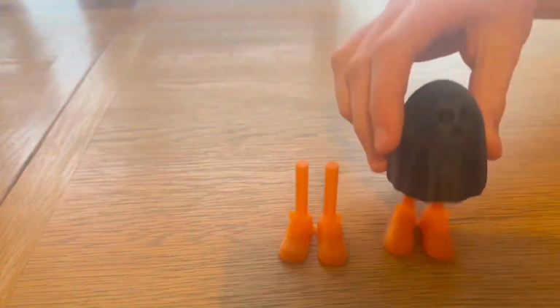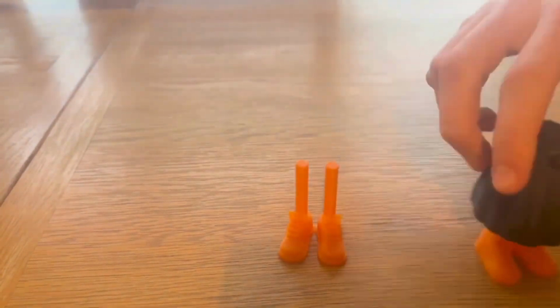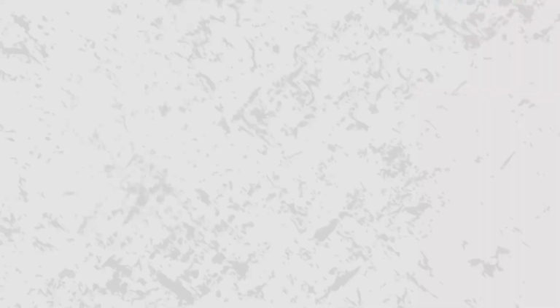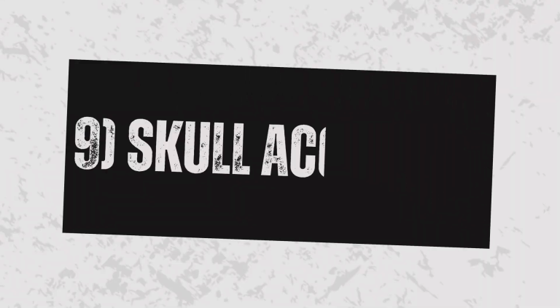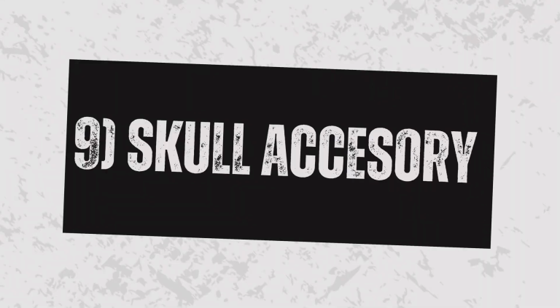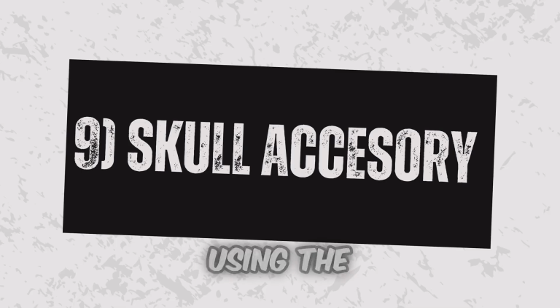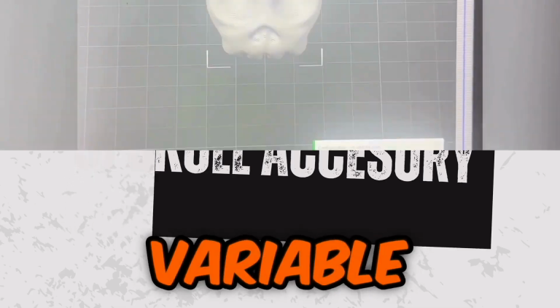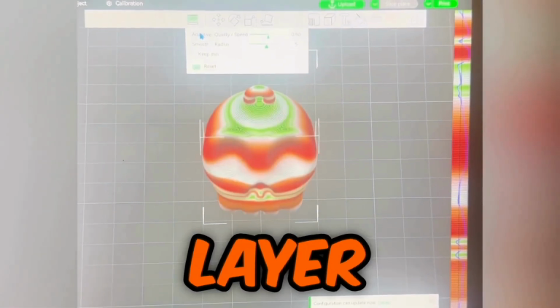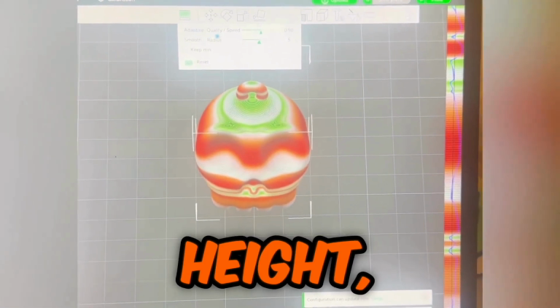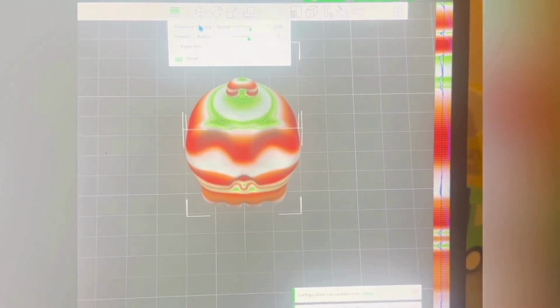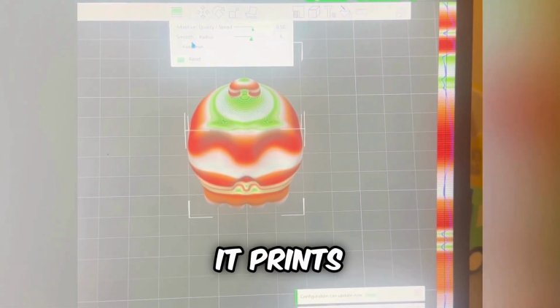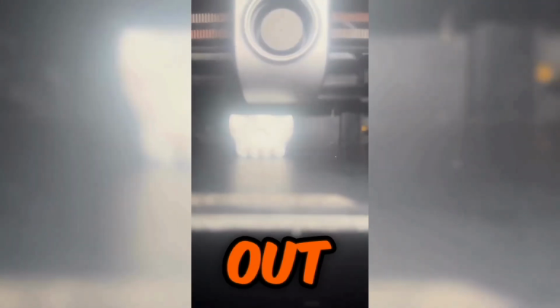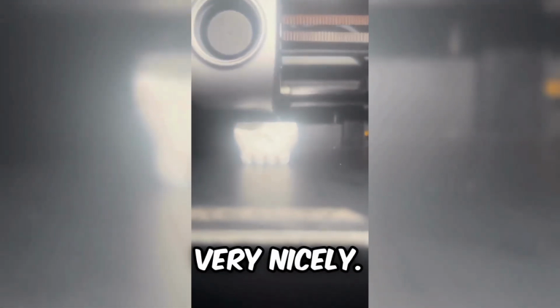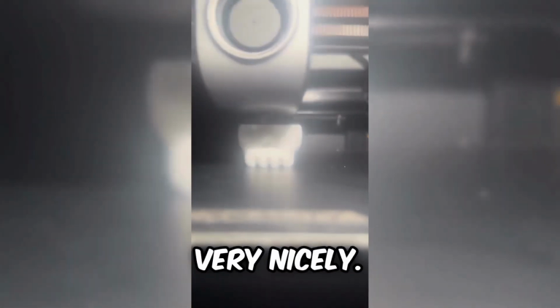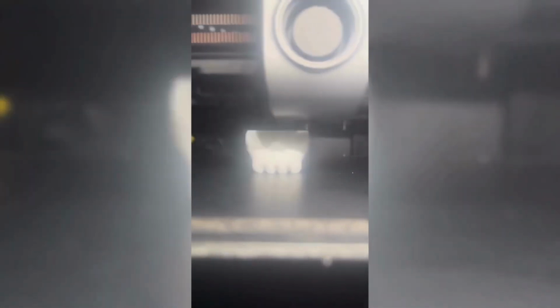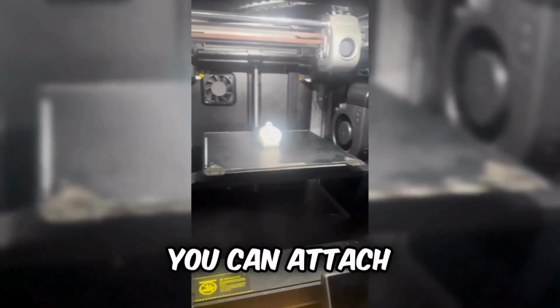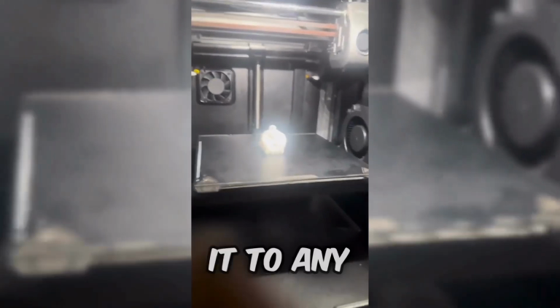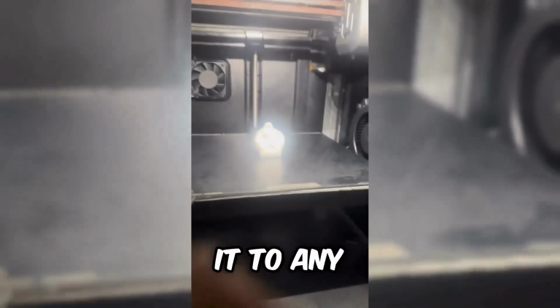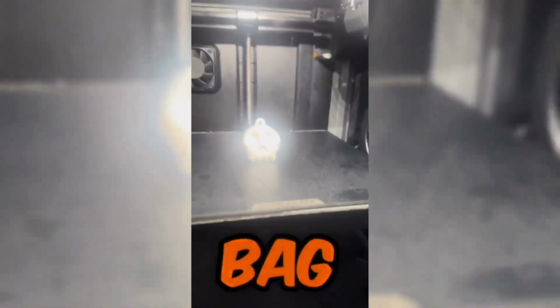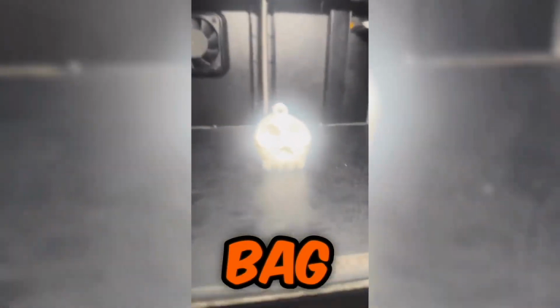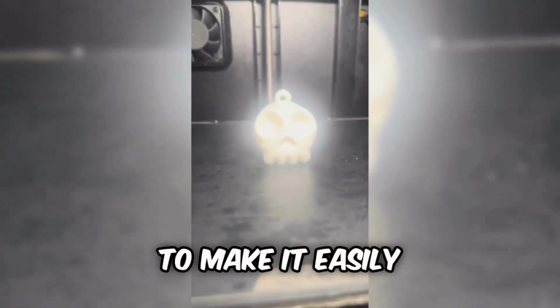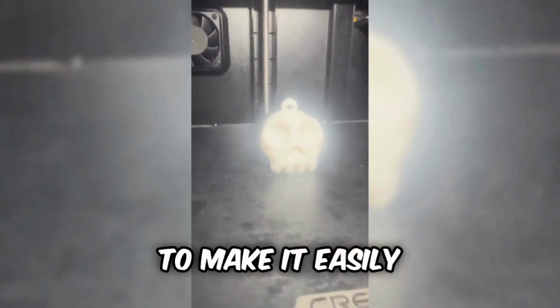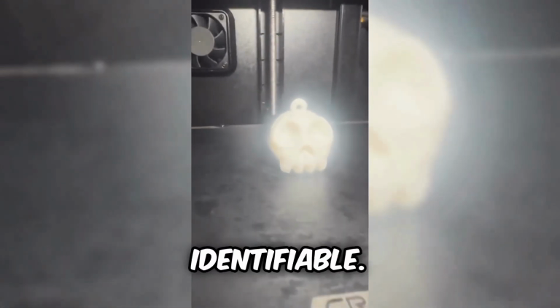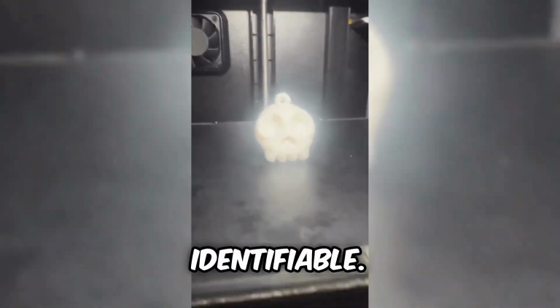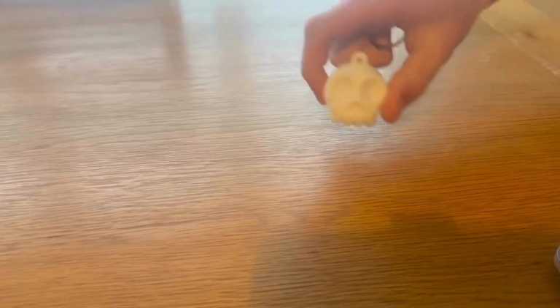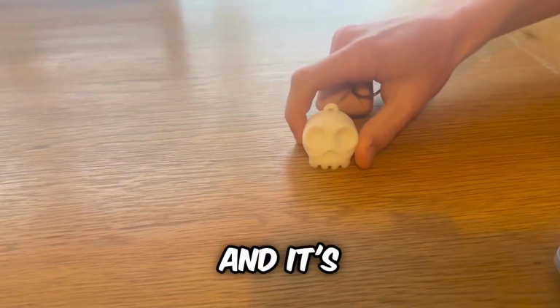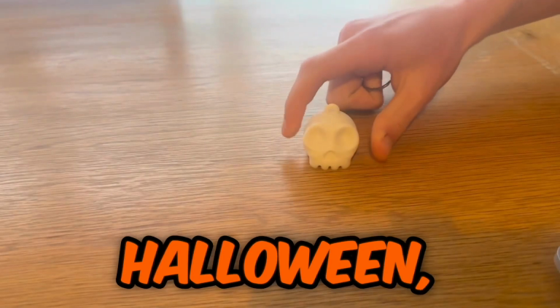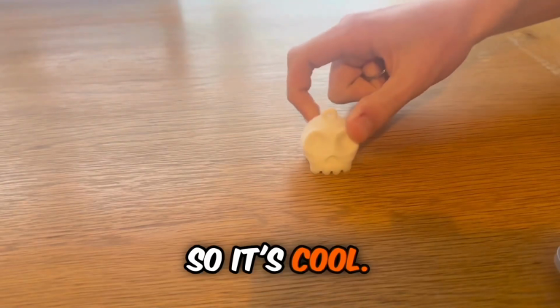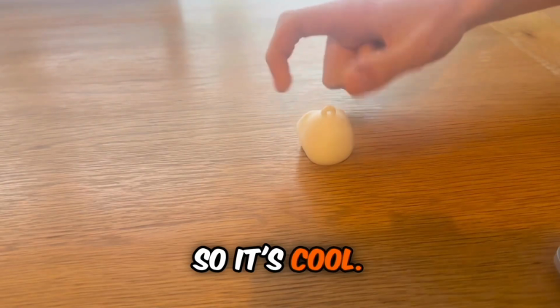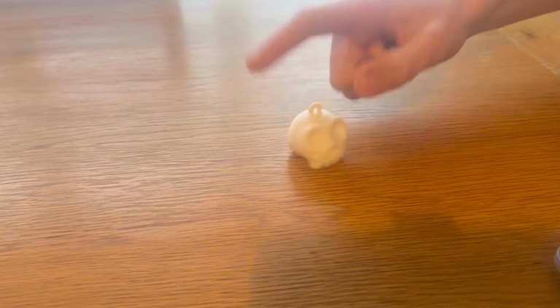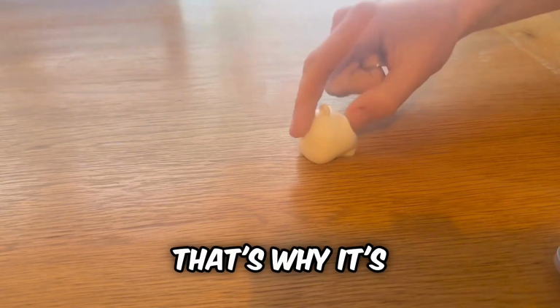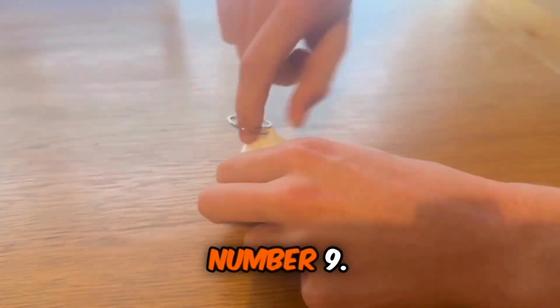Number 9: the Skull Accessory. Using the variable layer height, it prints out very nicely. You can attach it to any bag to make it easily identifiable. And it's Halloween, so it's cool — that's why it's number 9.